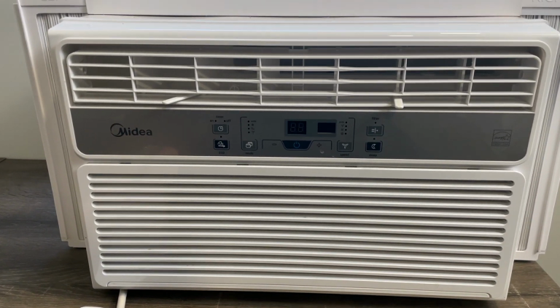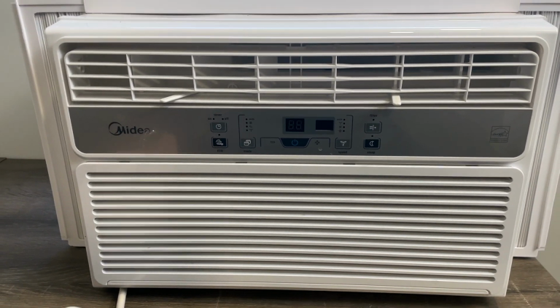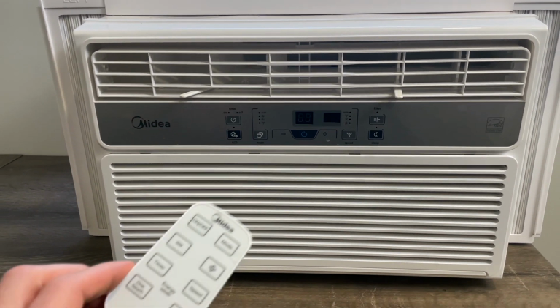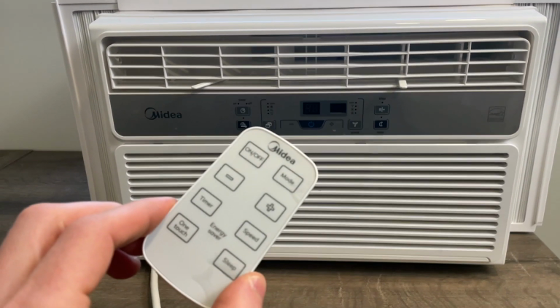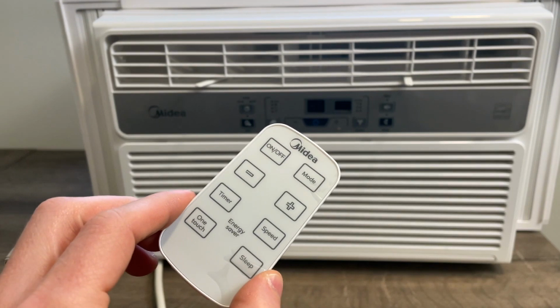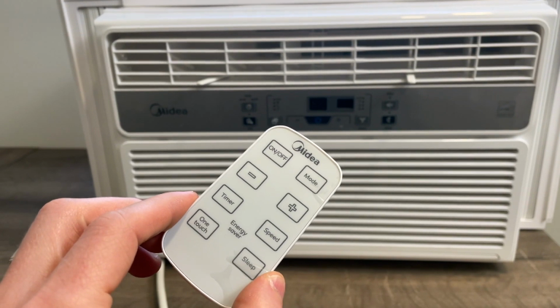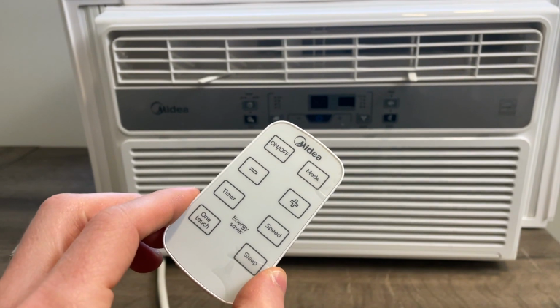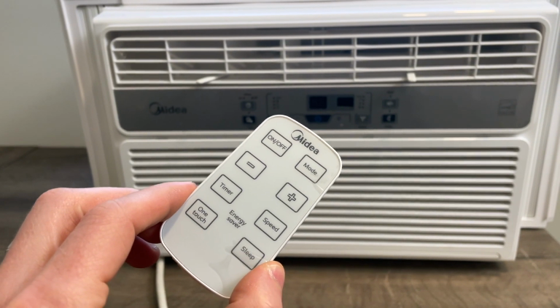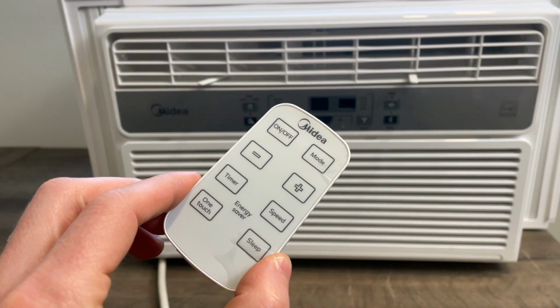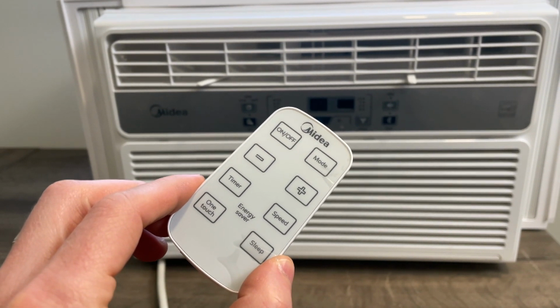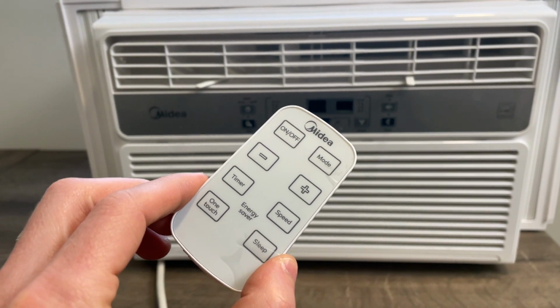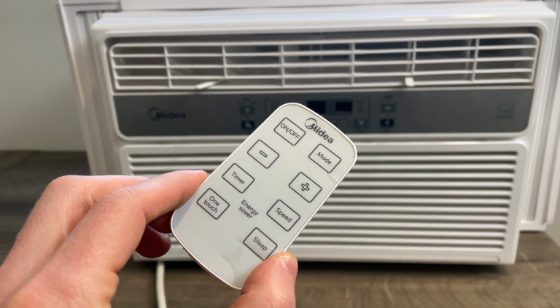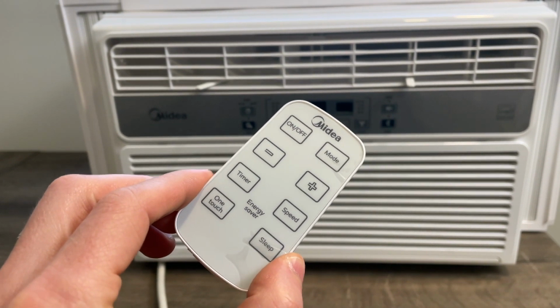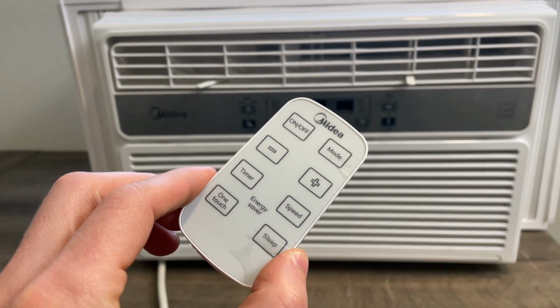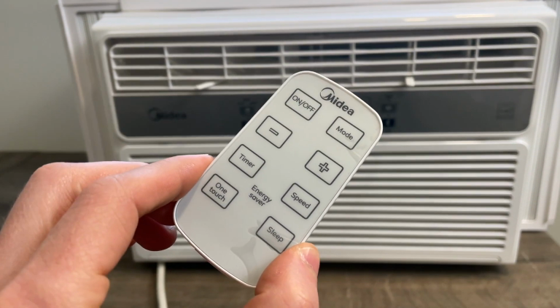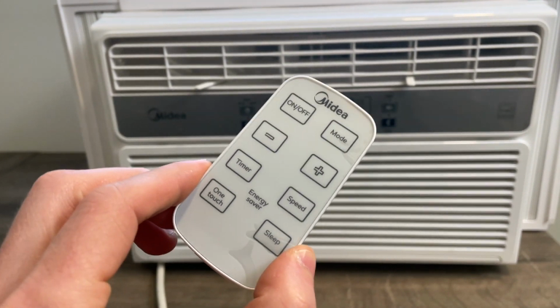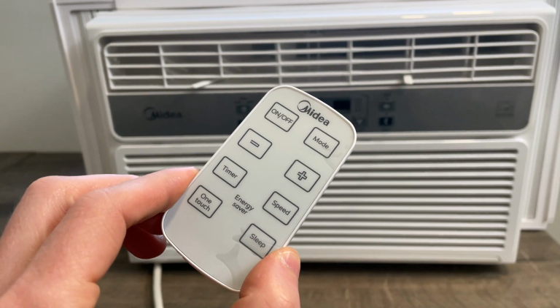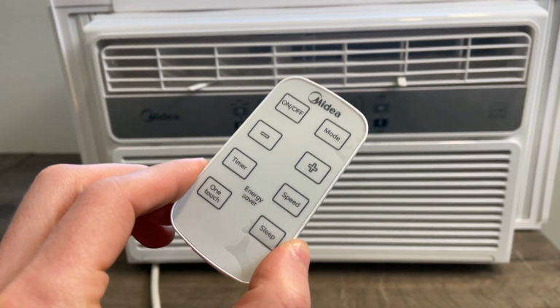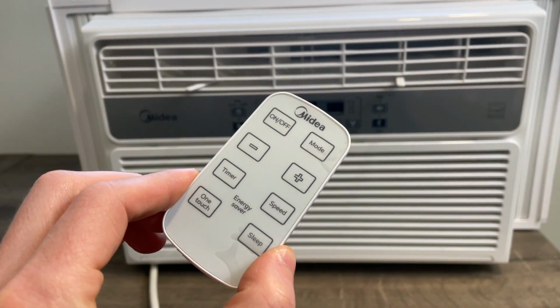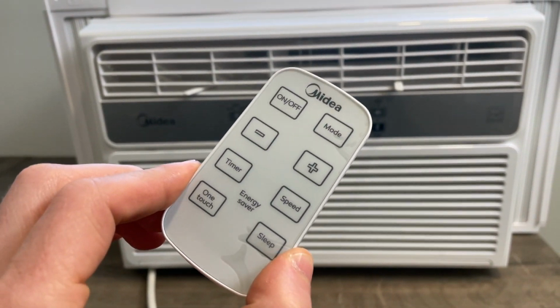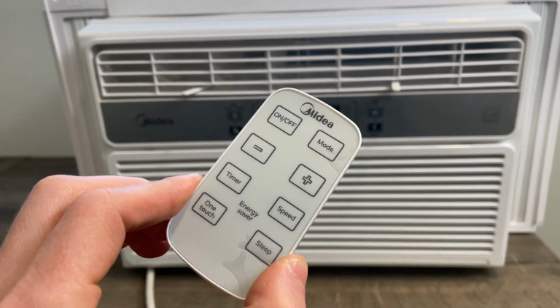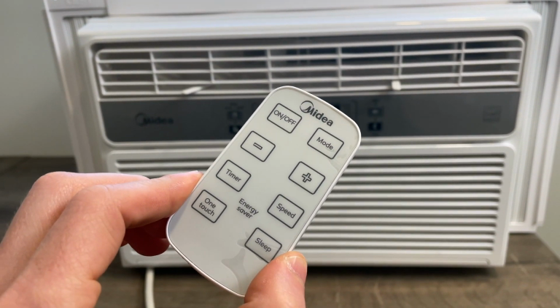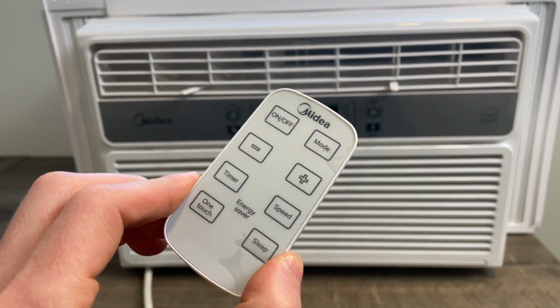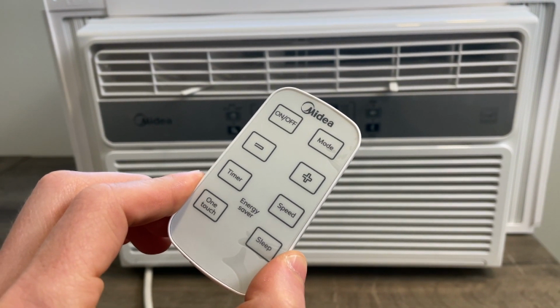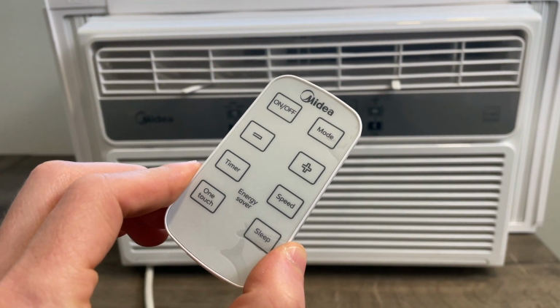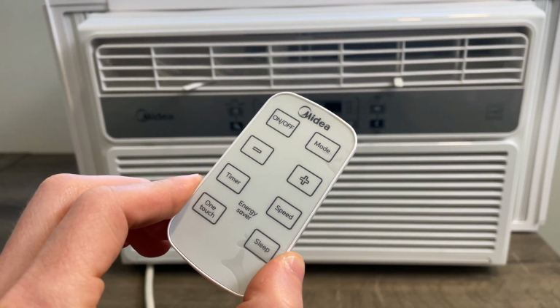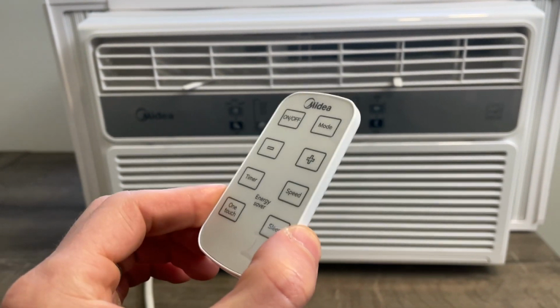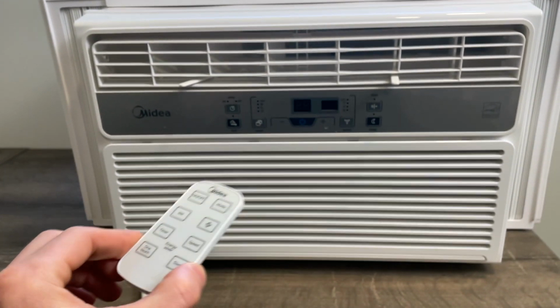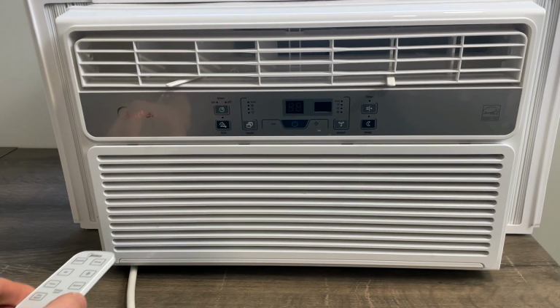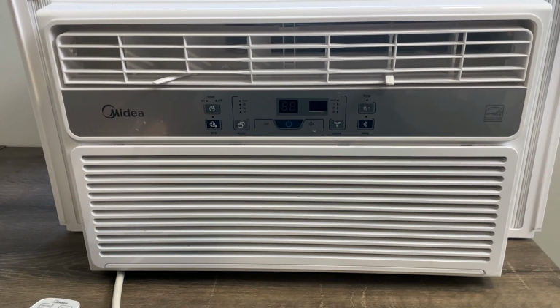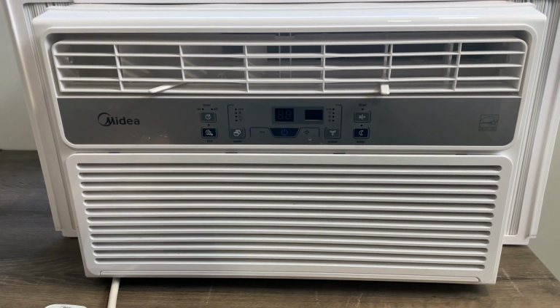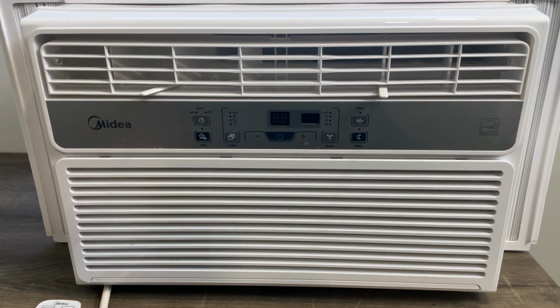It does come with a remote, which is nice — if you're on the other side of the room or doing whatever you are, you don't have to get up to constantly change it. And this remote actually does work. There's nothing more annoying than getting a remote for something that doesn't work properly. It's pretty simple and straightforward to use.